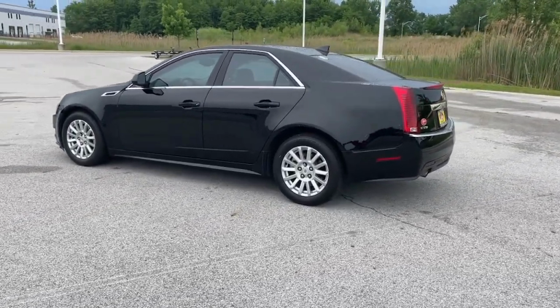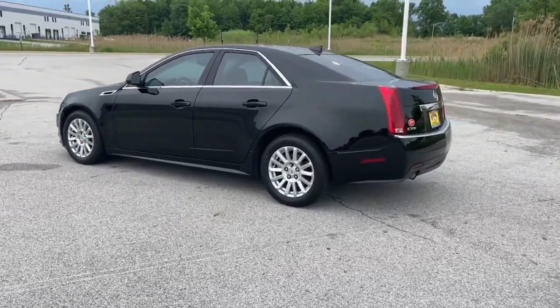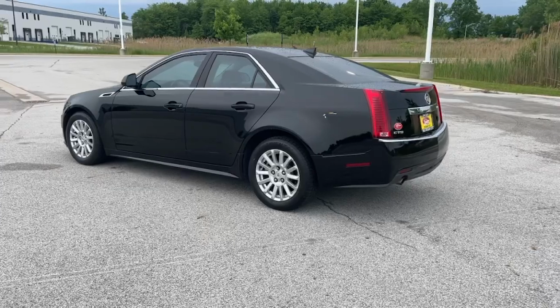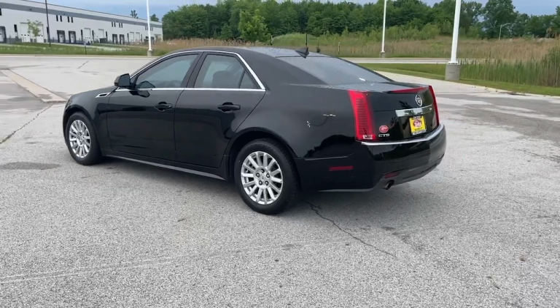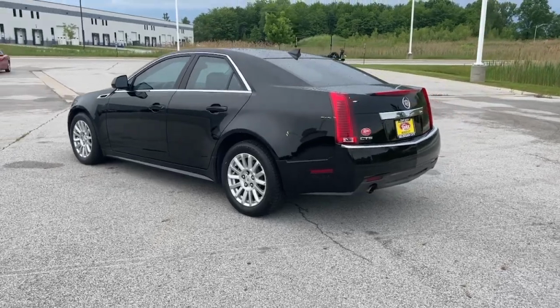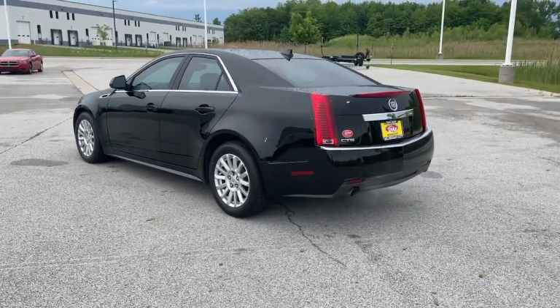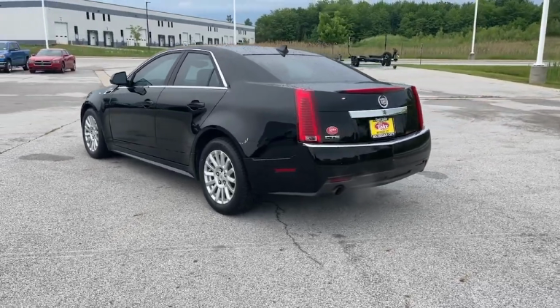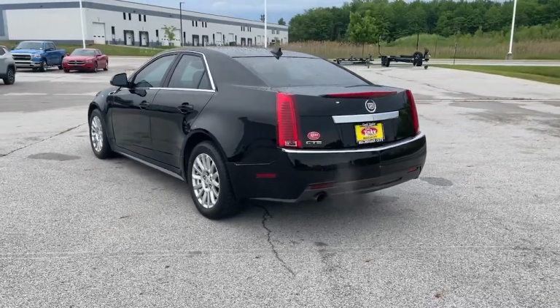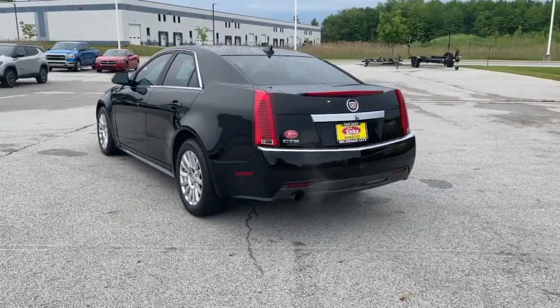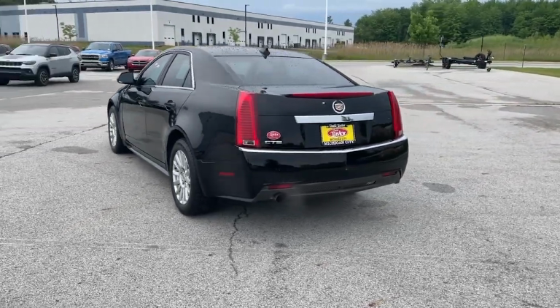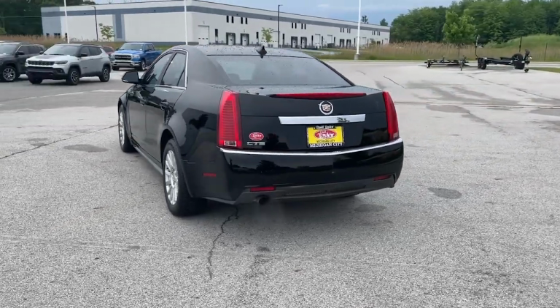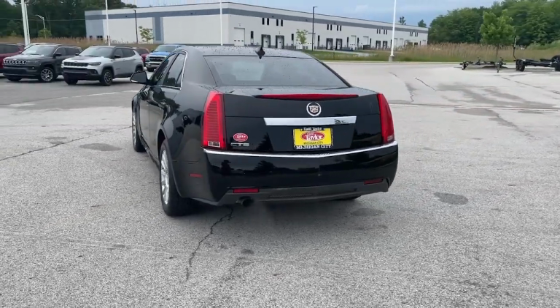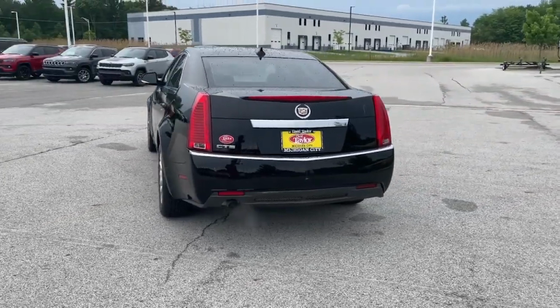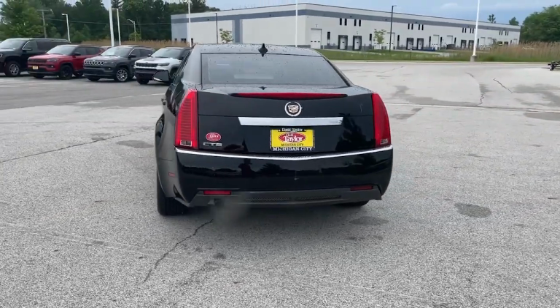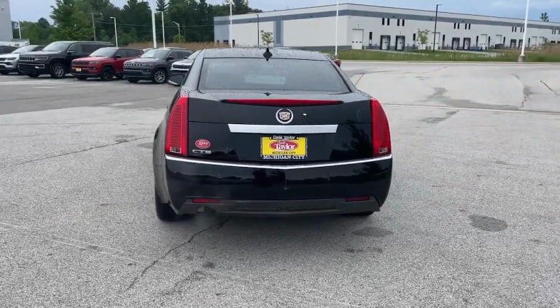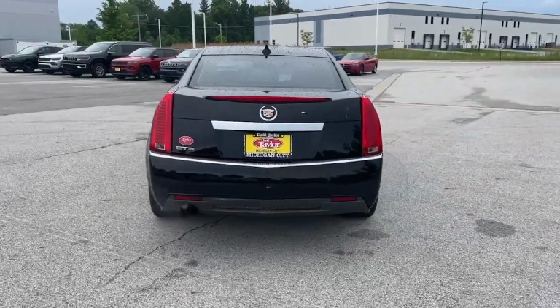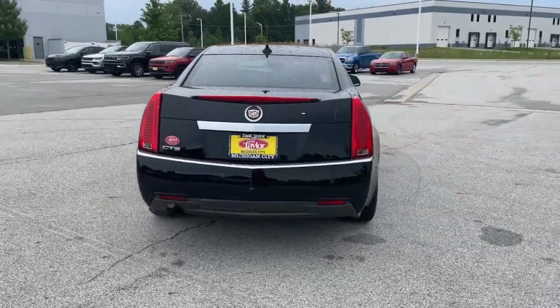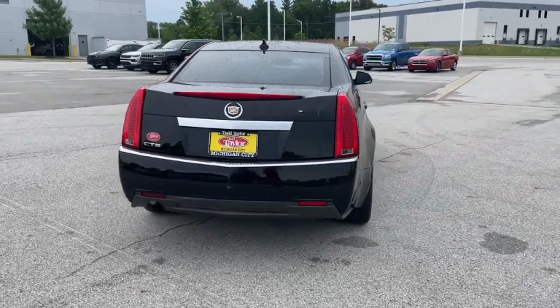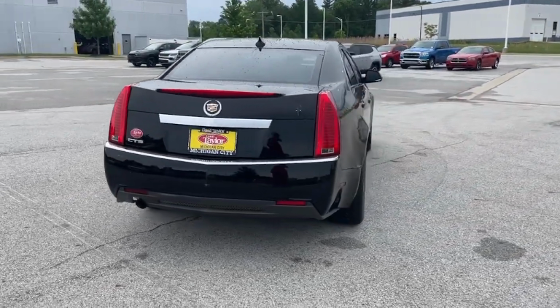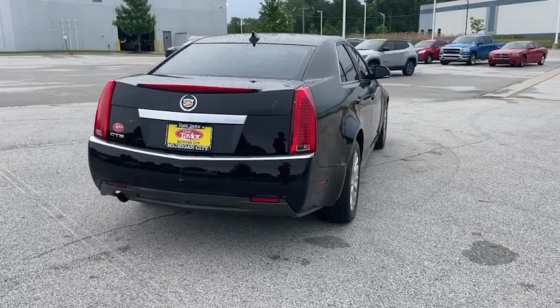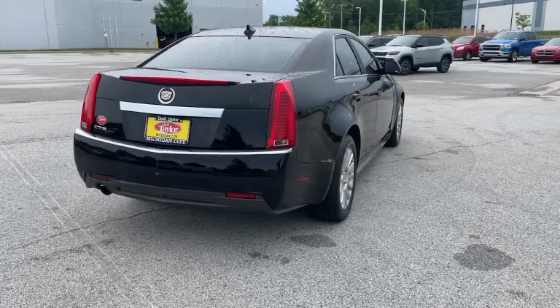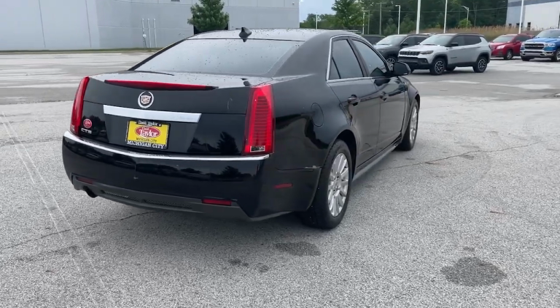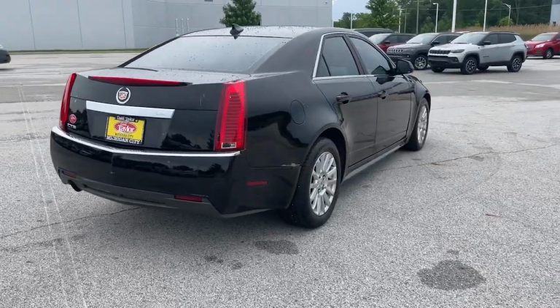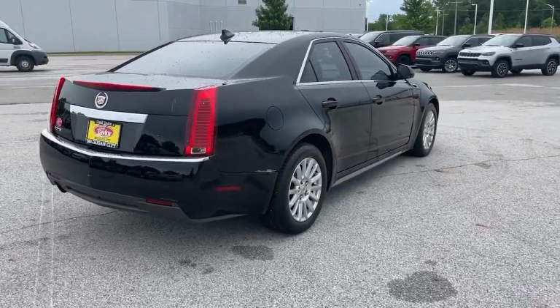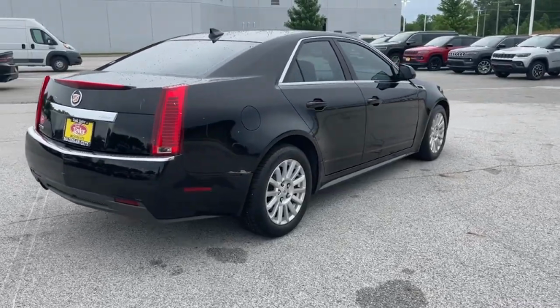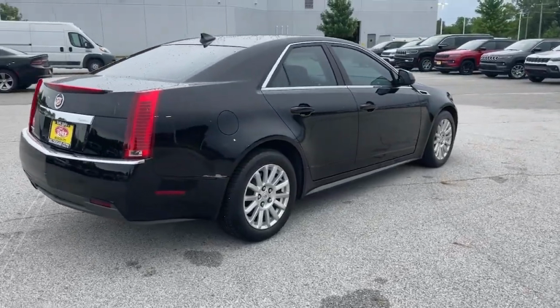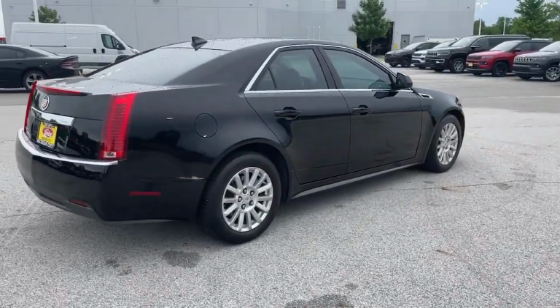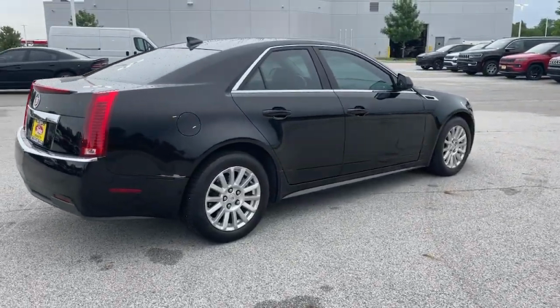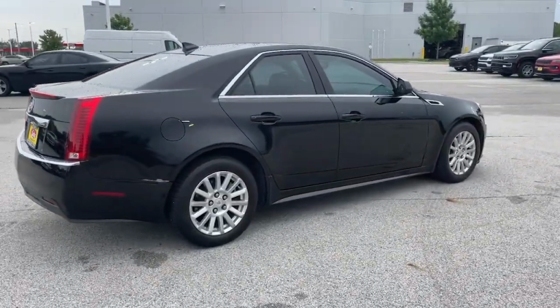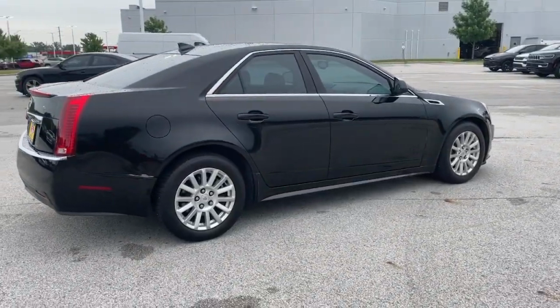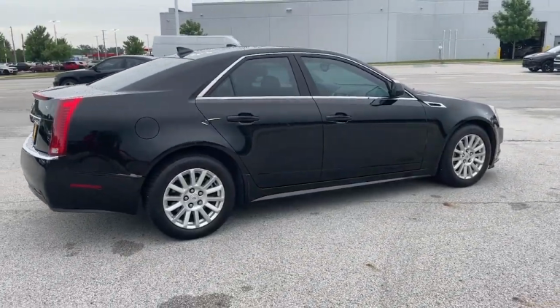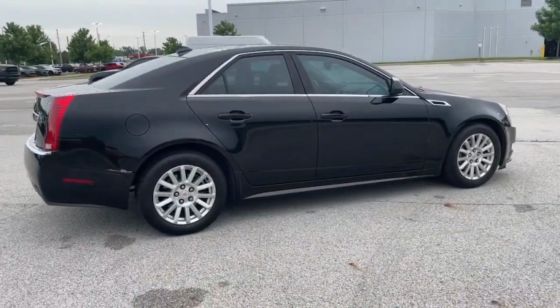The CTS sedan puts you at center stage. Its driver-focused technology, smooth power, luxurious comfort, and sculptural styling take your driving experience to new heights.